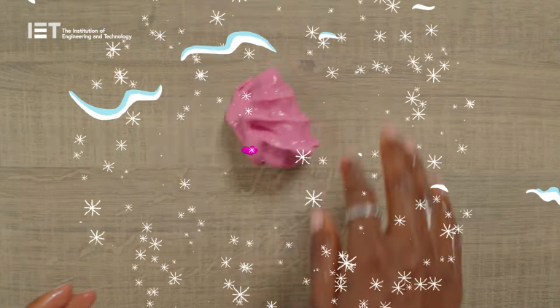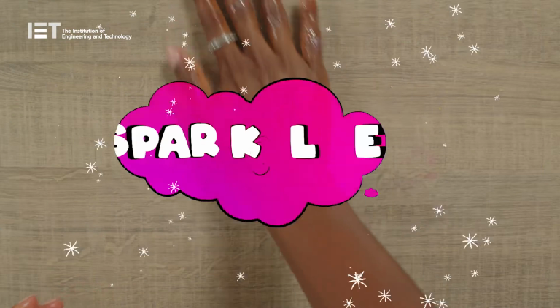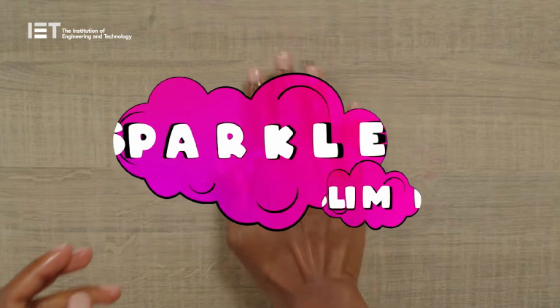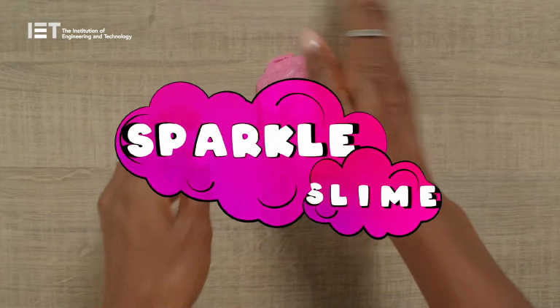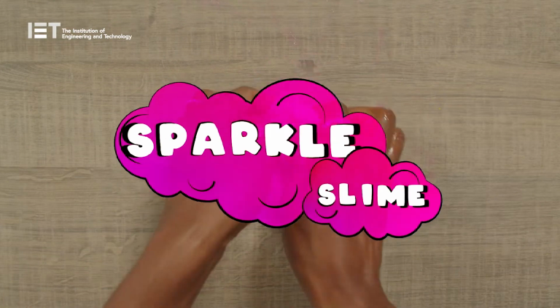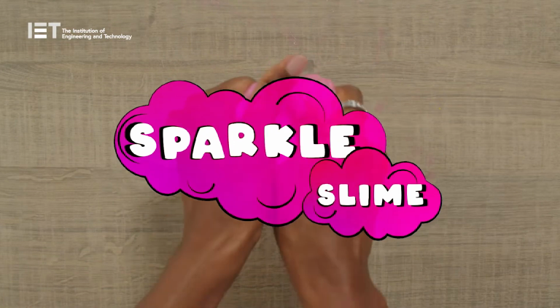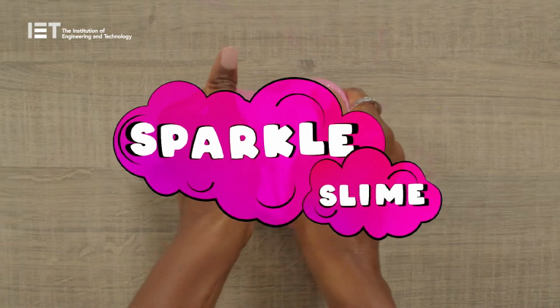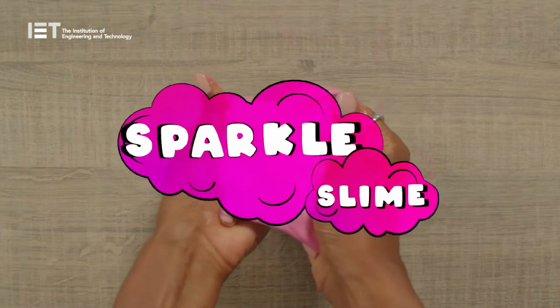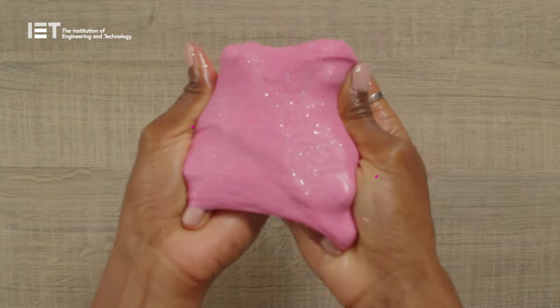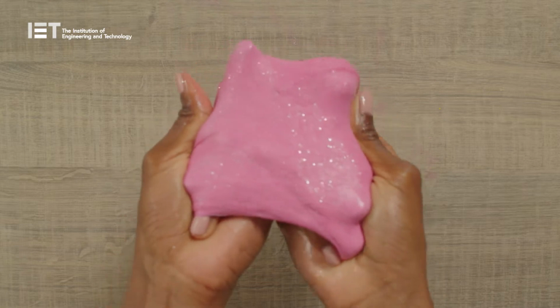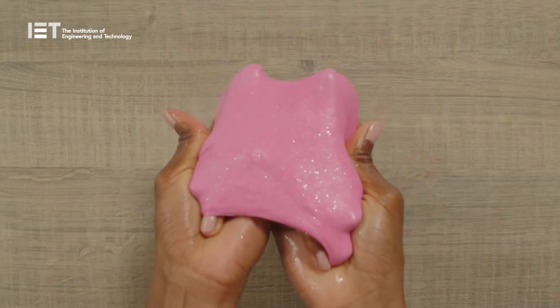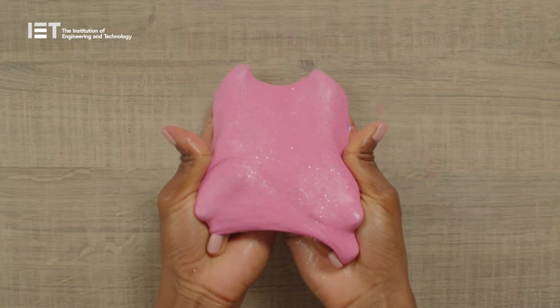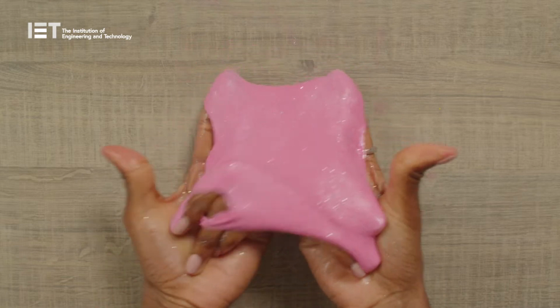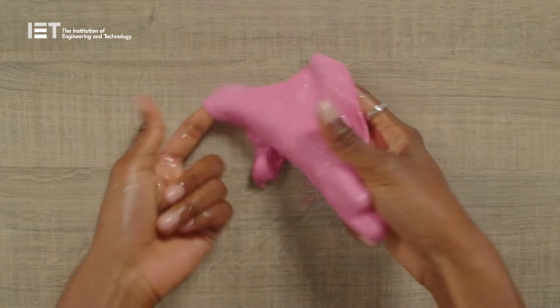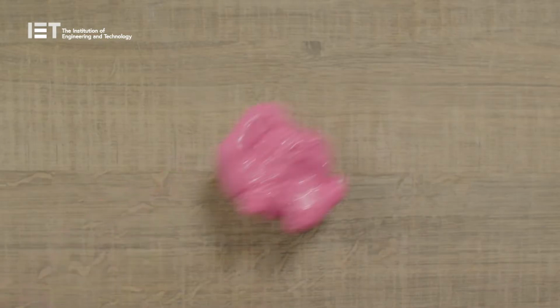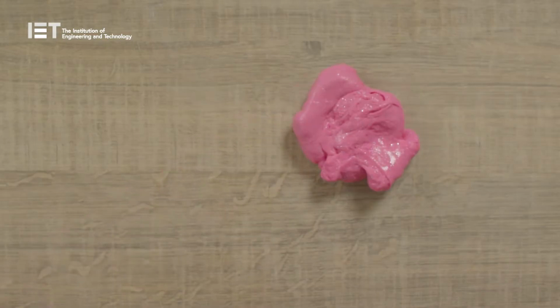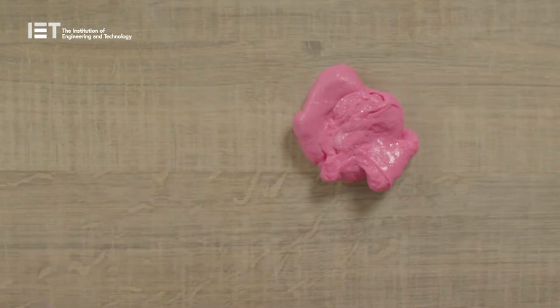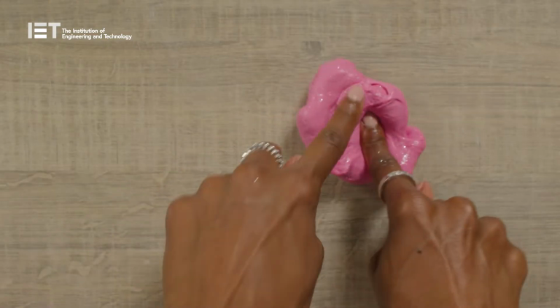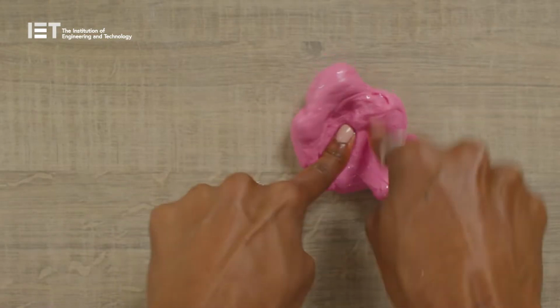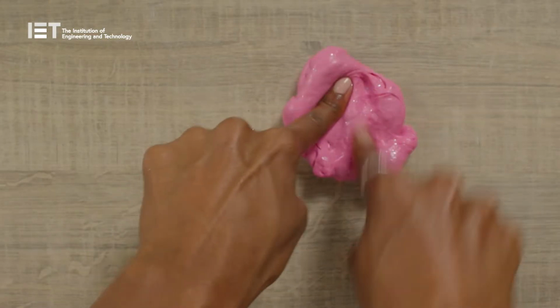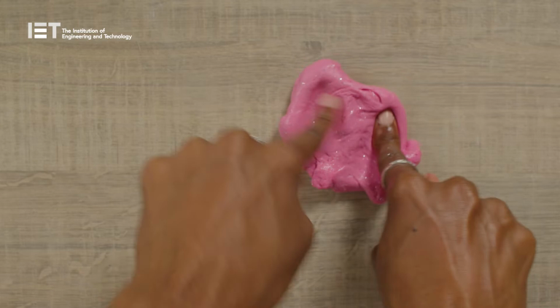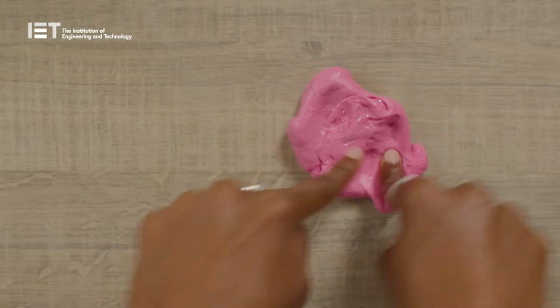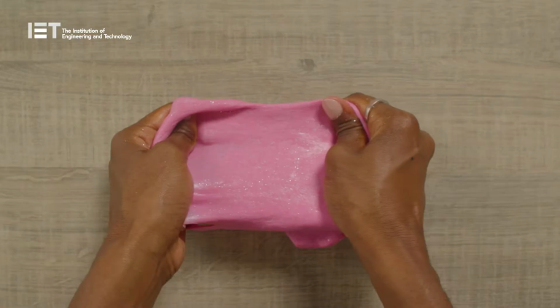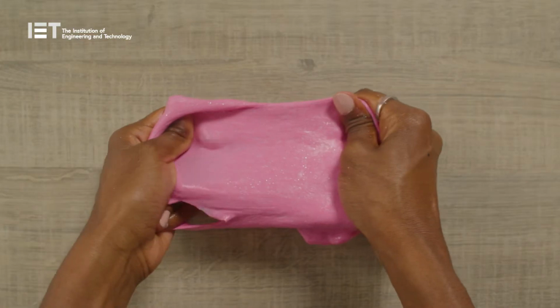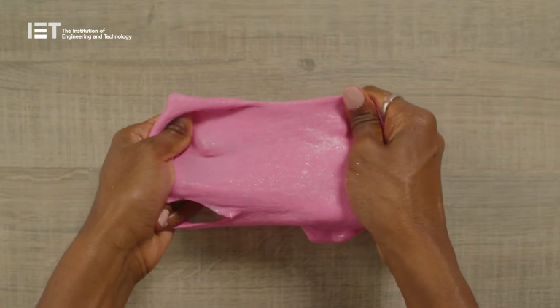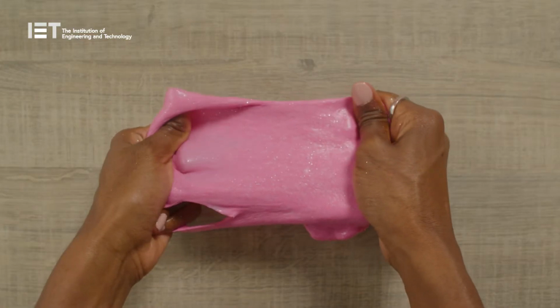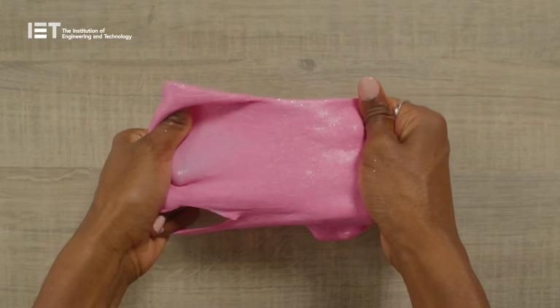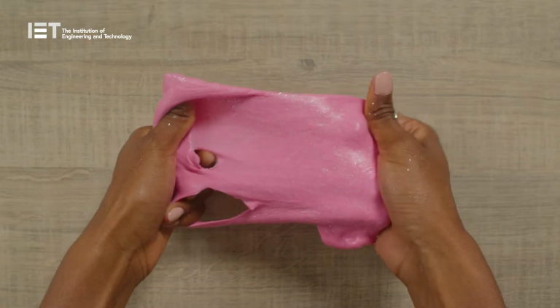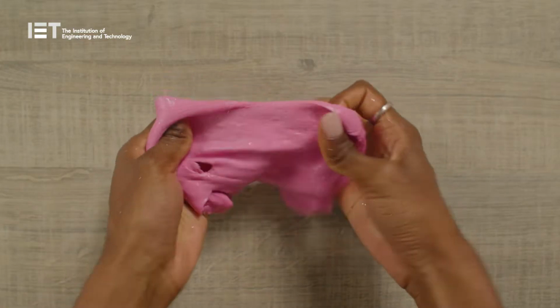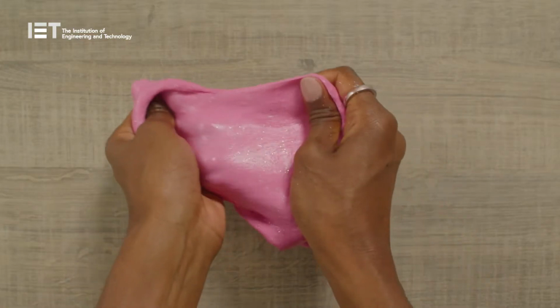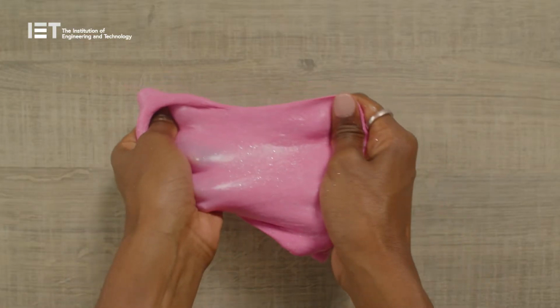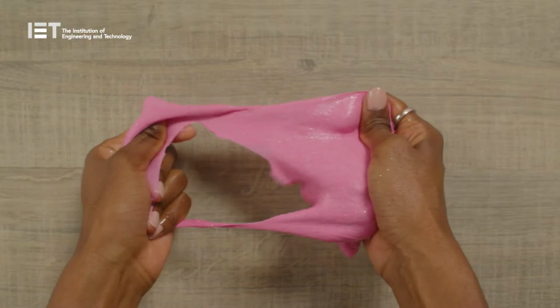Slime is brilliant fun to play with and the really great thing is that it's super easy to make. Today at Santa's STEM workshop we're getting stuck in to making our own snow sparkle slime. Let's go!